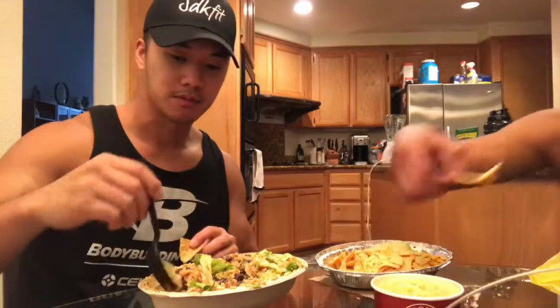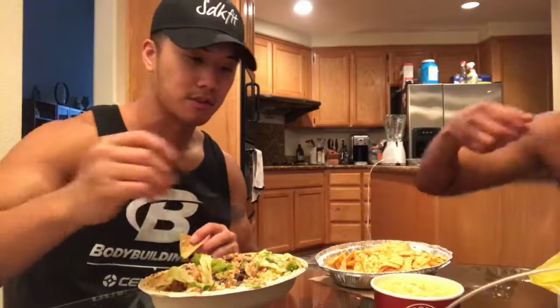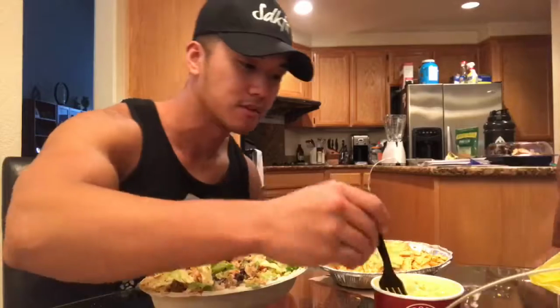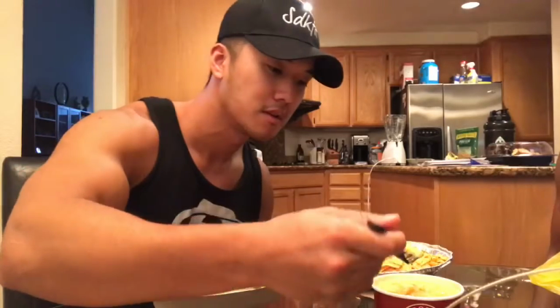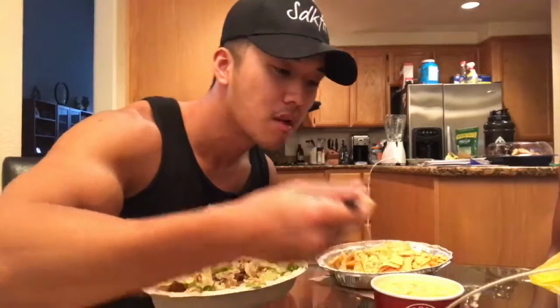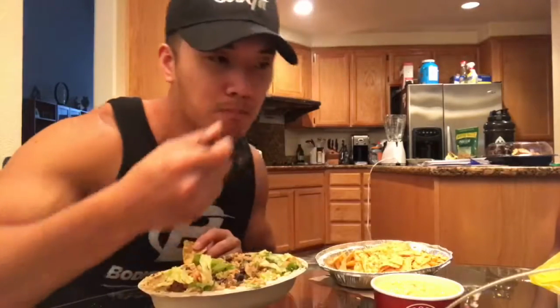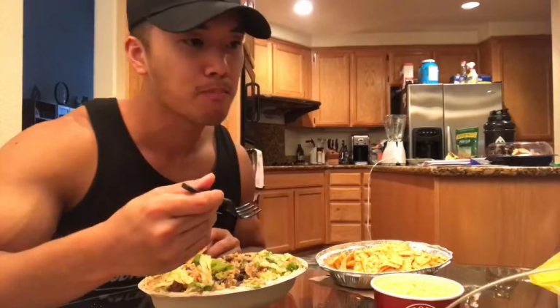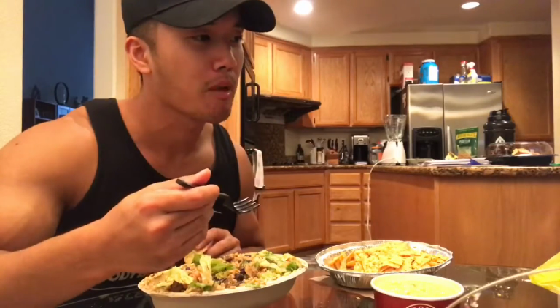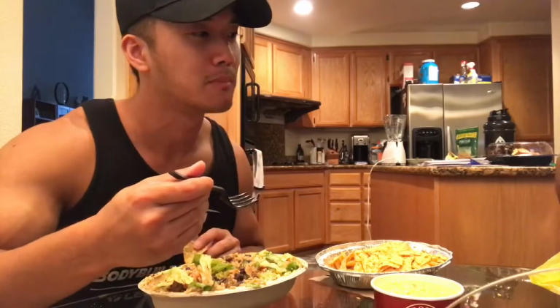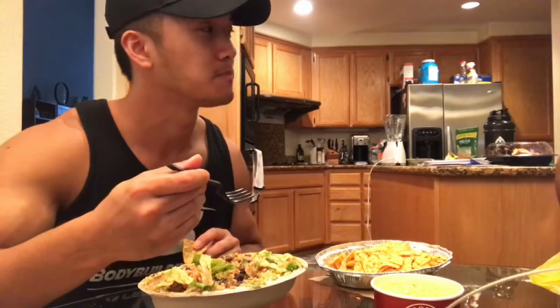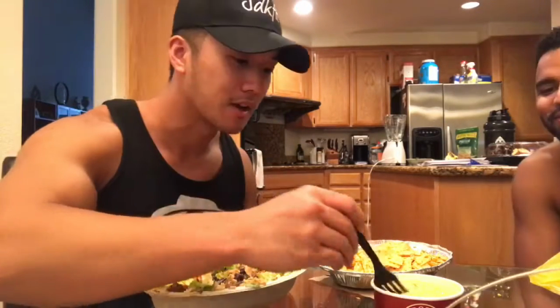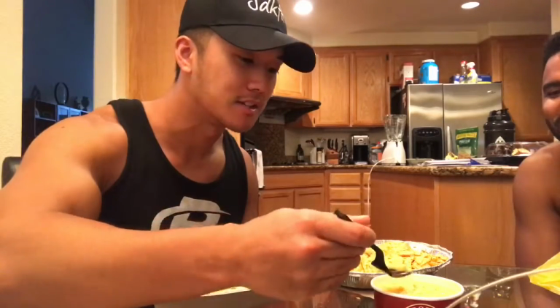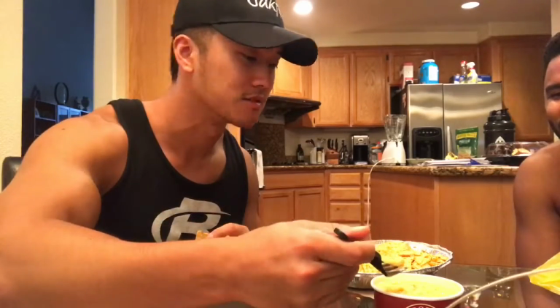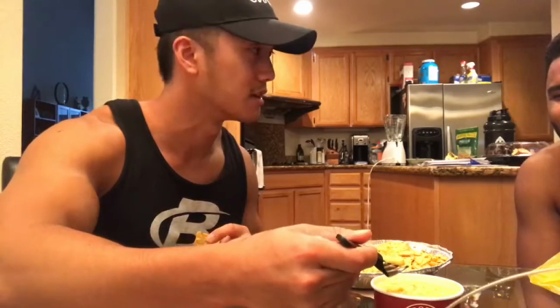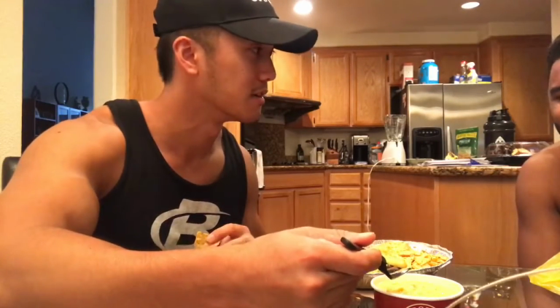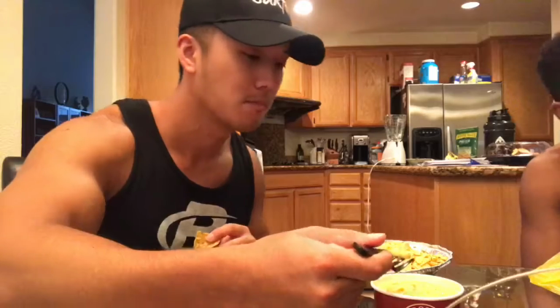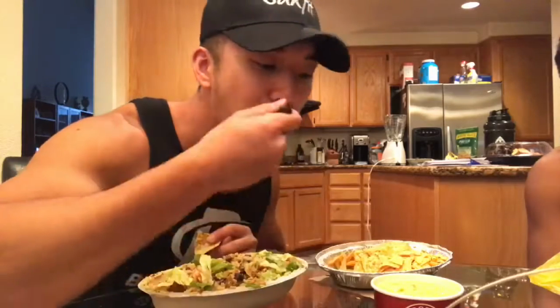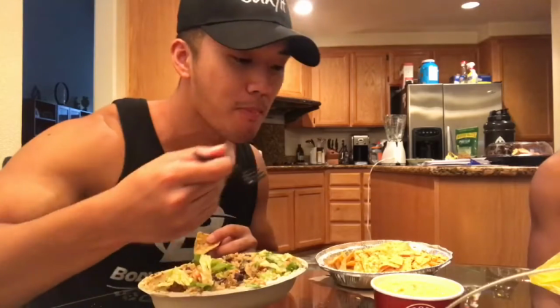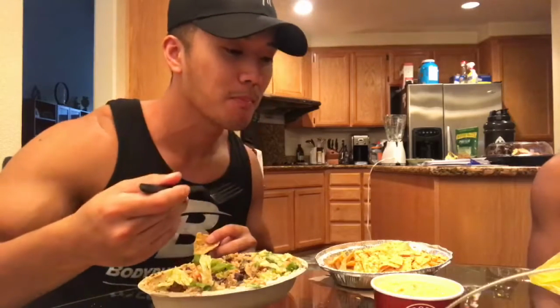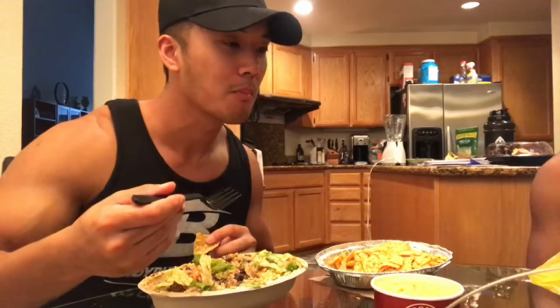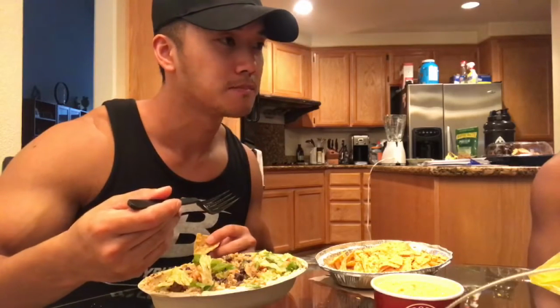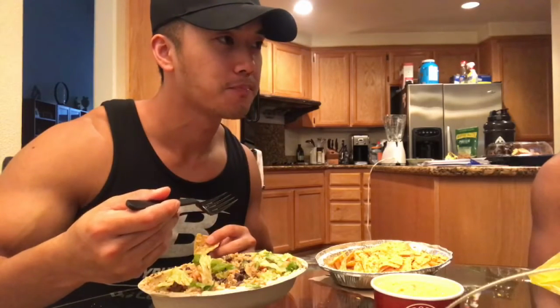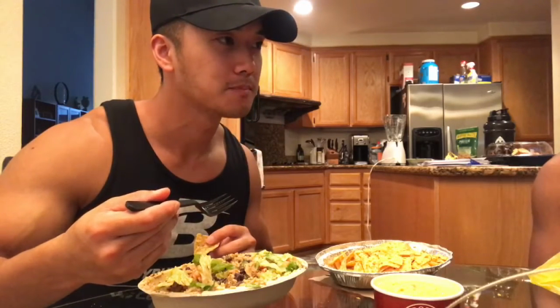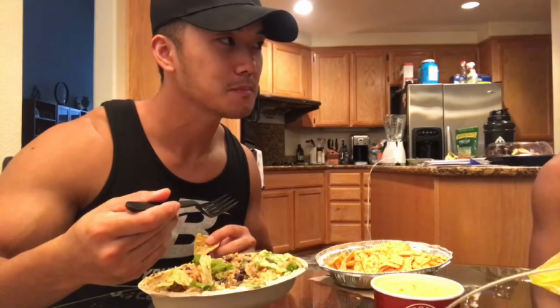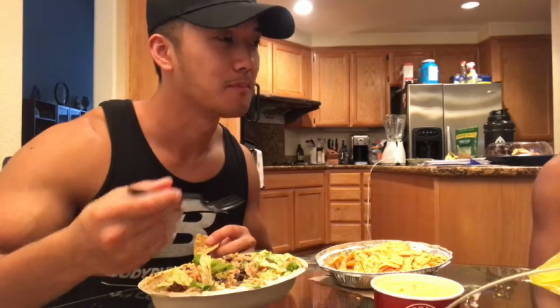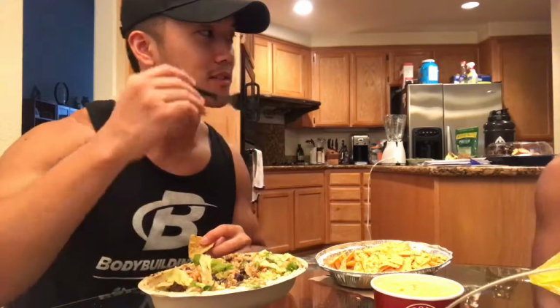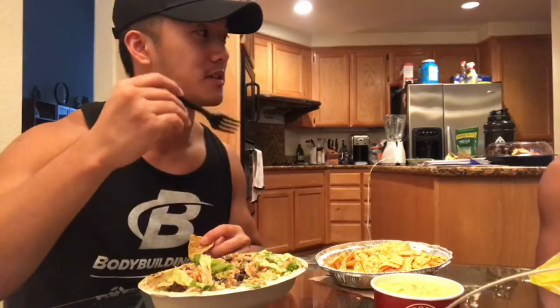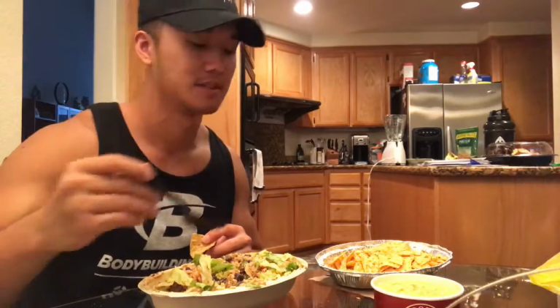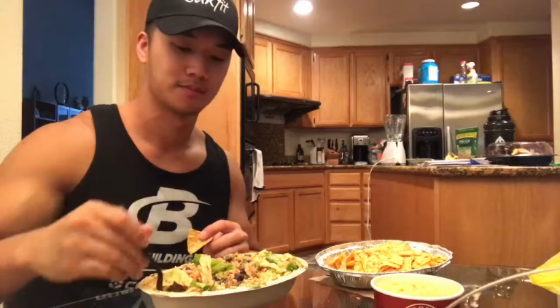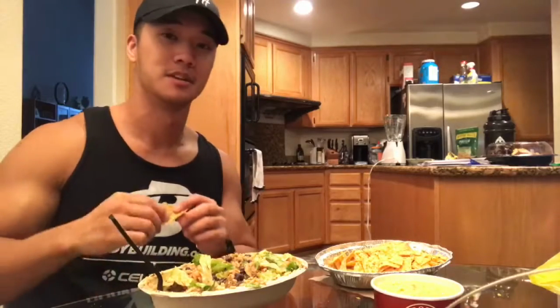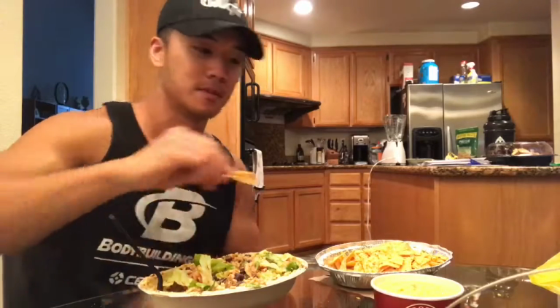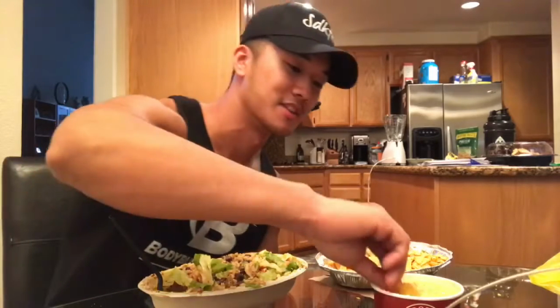Let me just try it. There it is. I can taste like chunks of cheese kind of. What is that? It's like you feel it though. Yeah, I know. It's good.